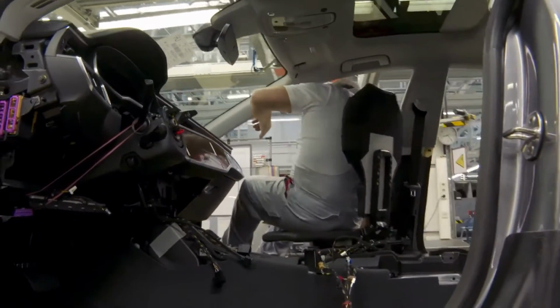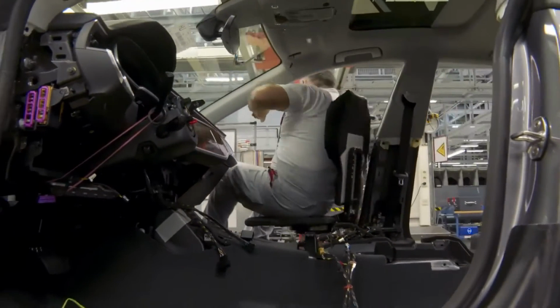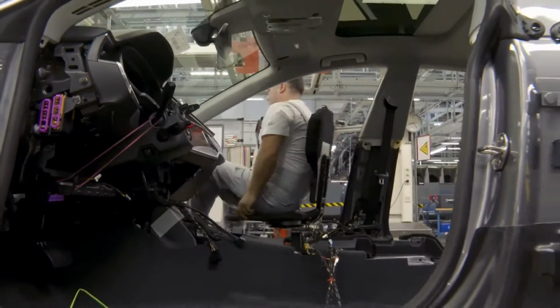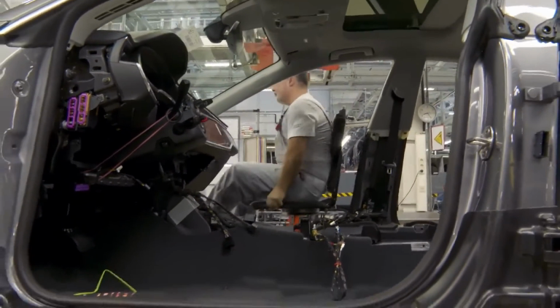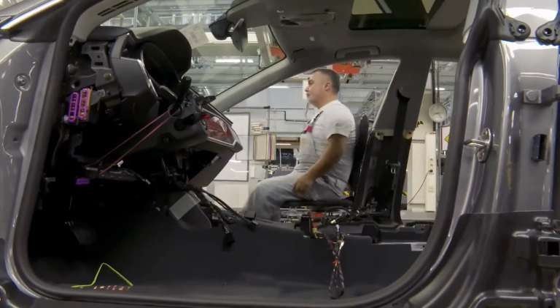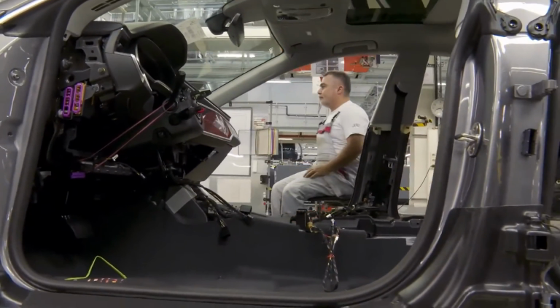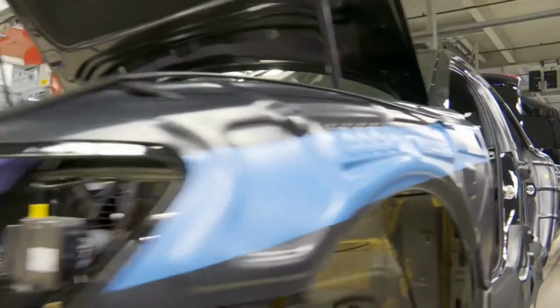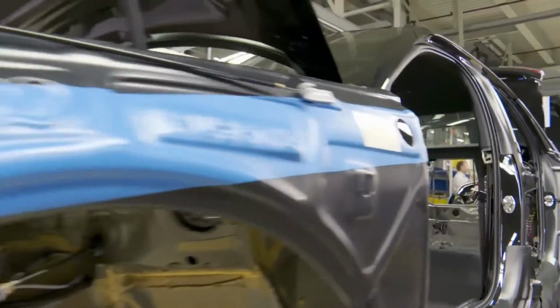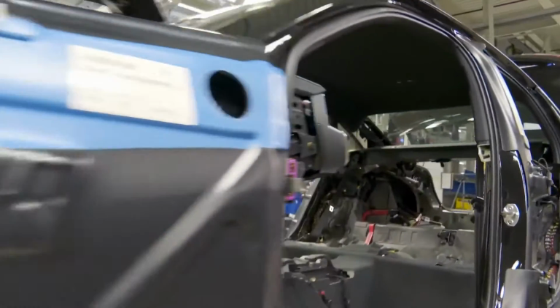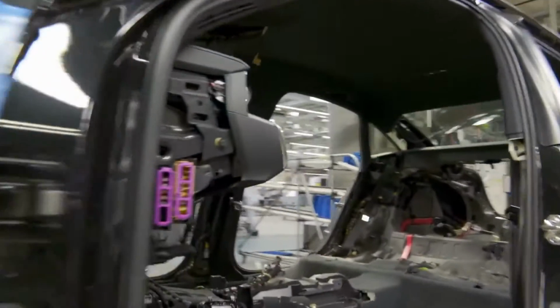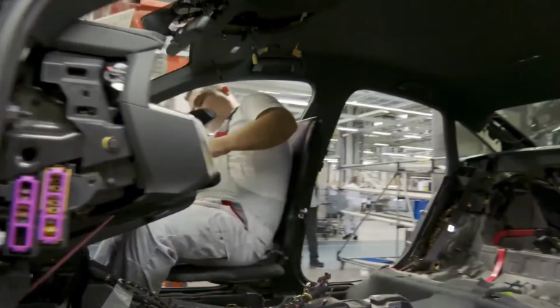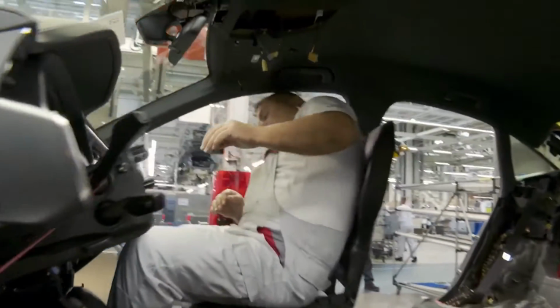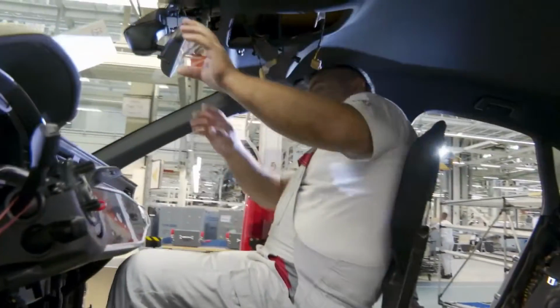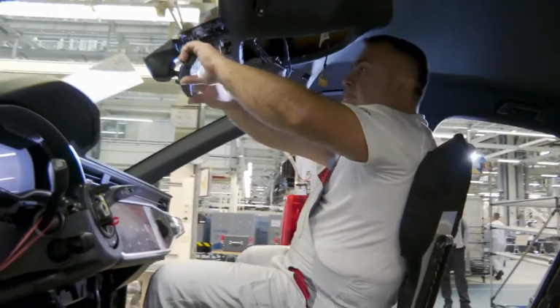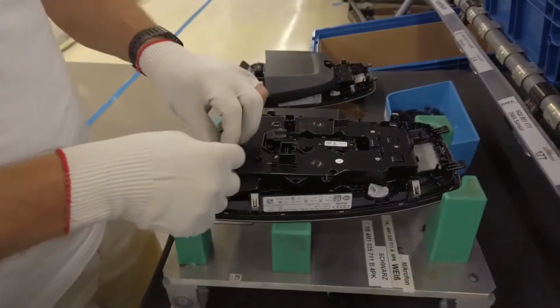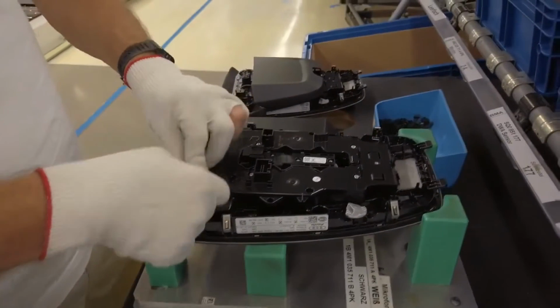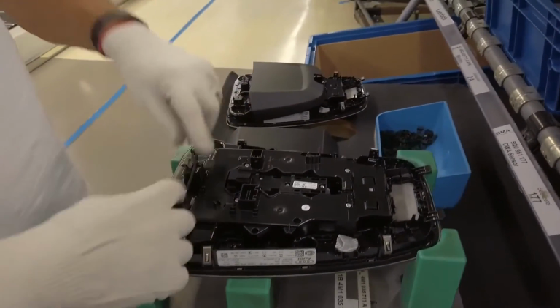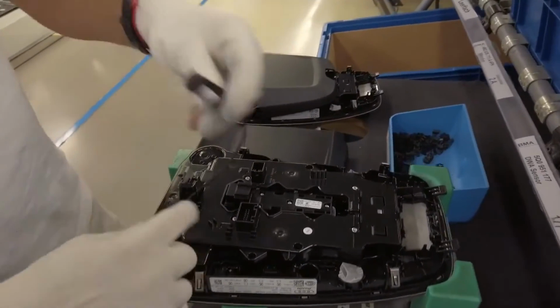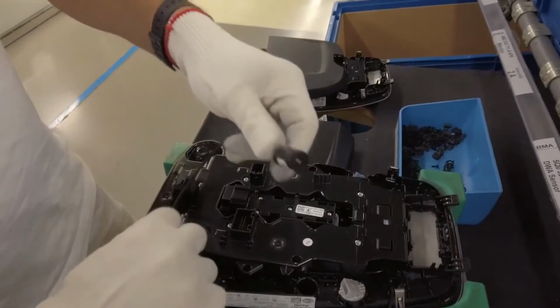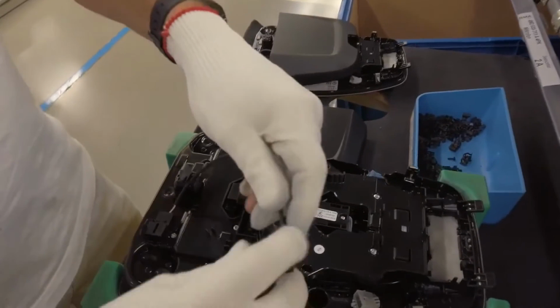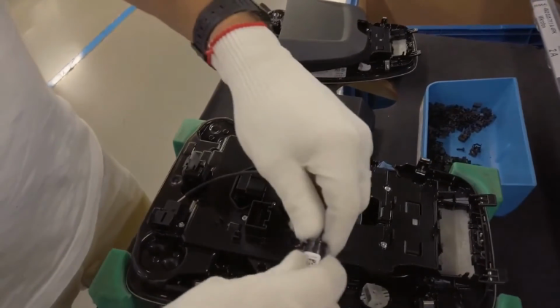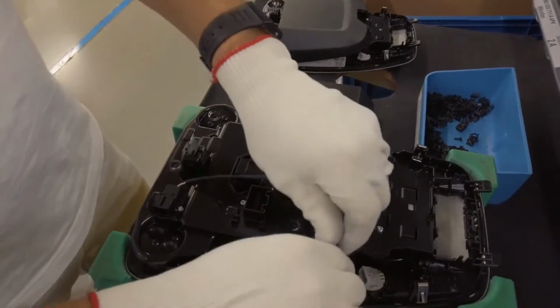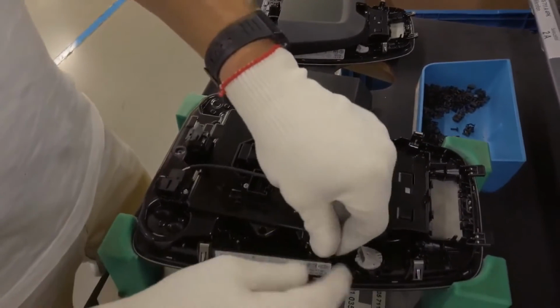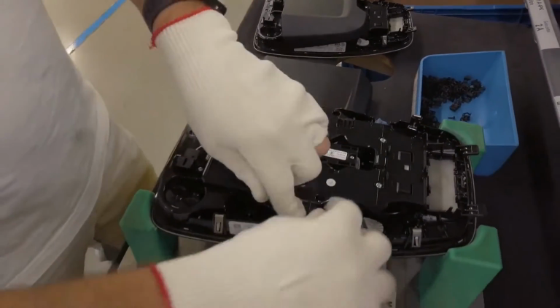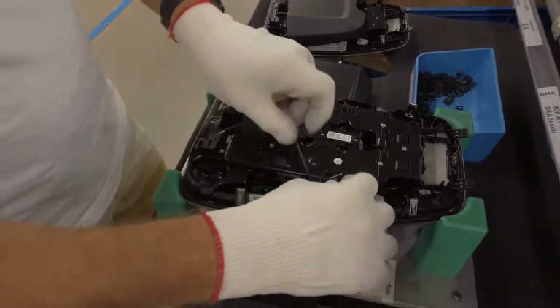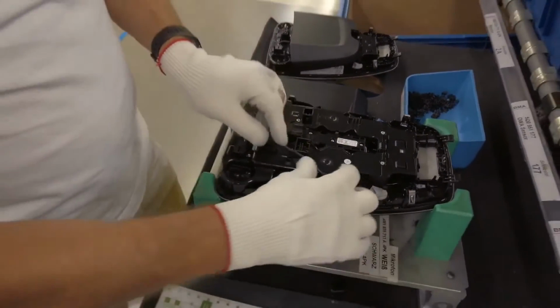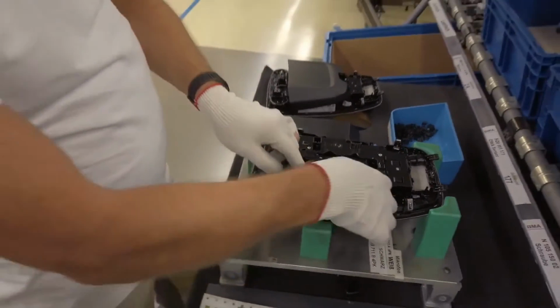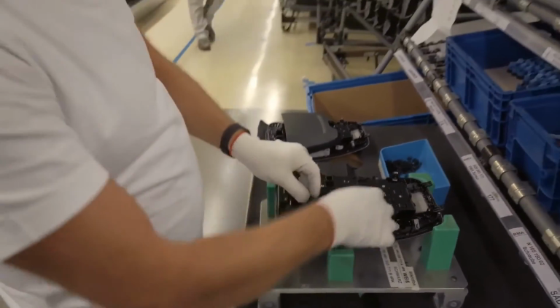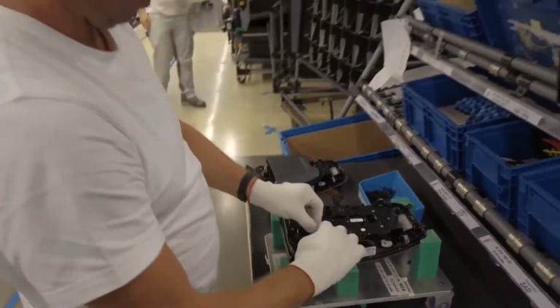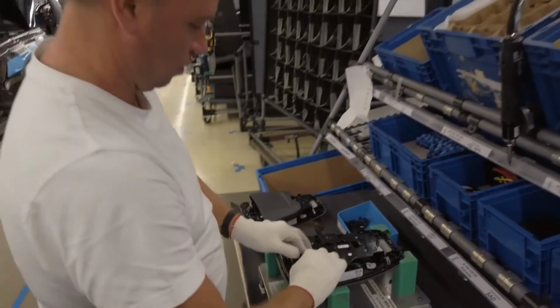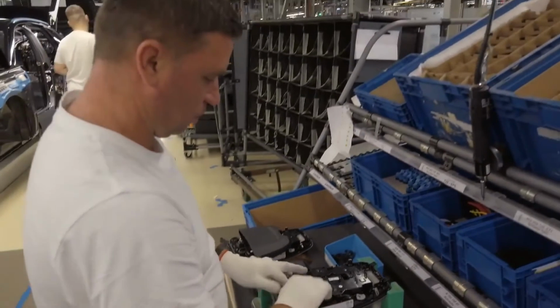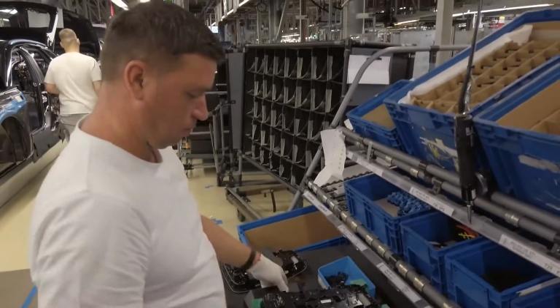Increasing digitalization is paving the way for the smart factory — the intelligent, digitally connected factory of the future. New high-tech solutions enhance the high quality level even further, while facilitating work in production and ensuring better ergonomics.